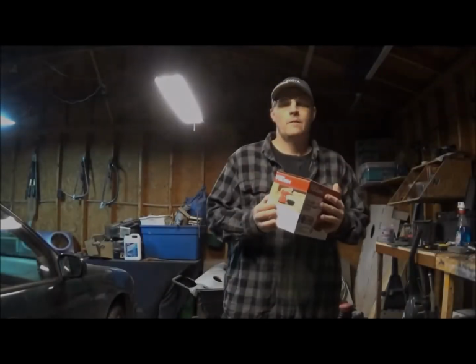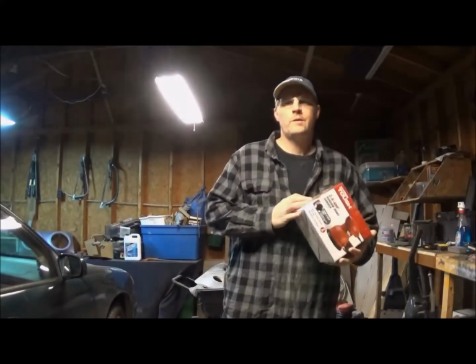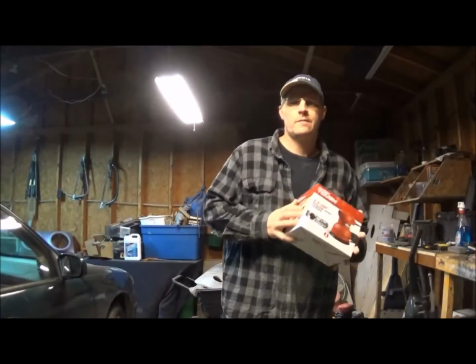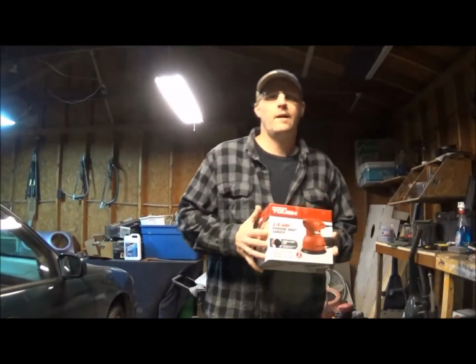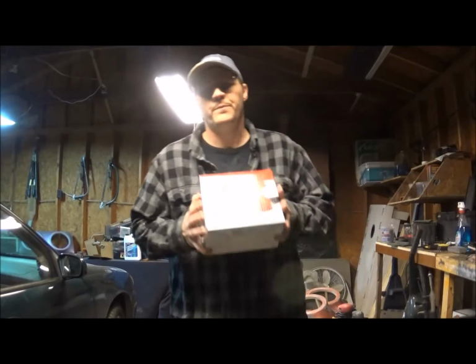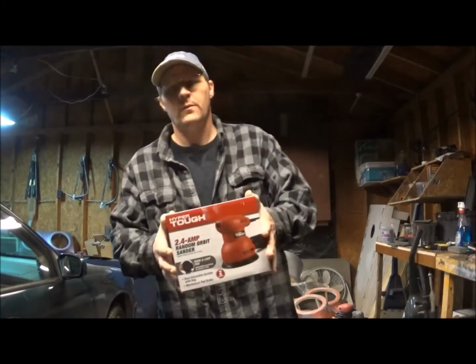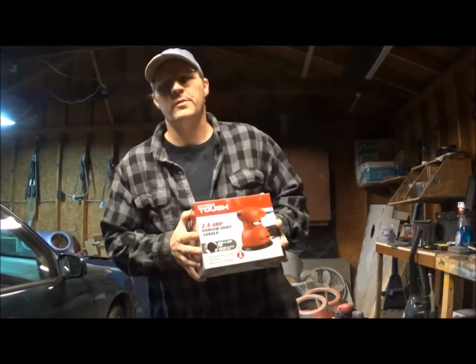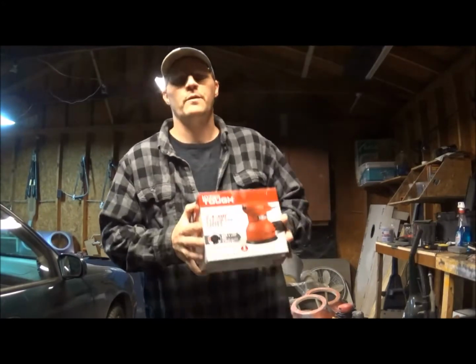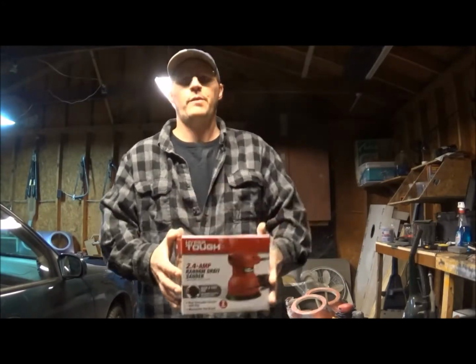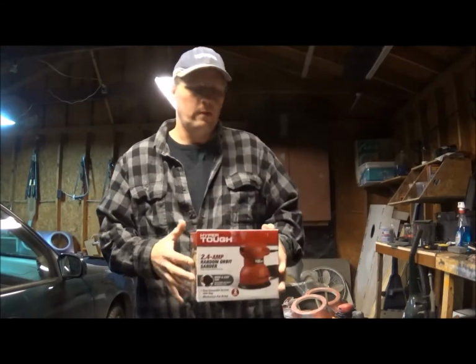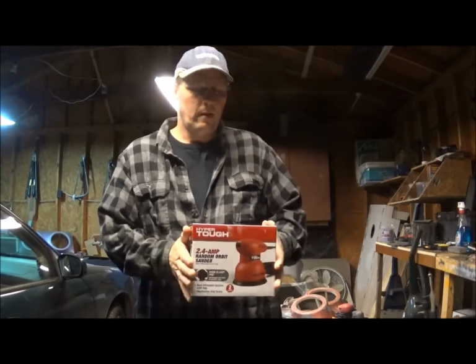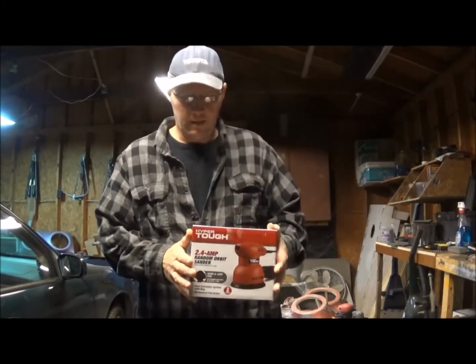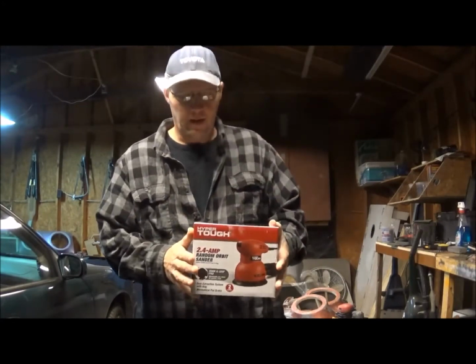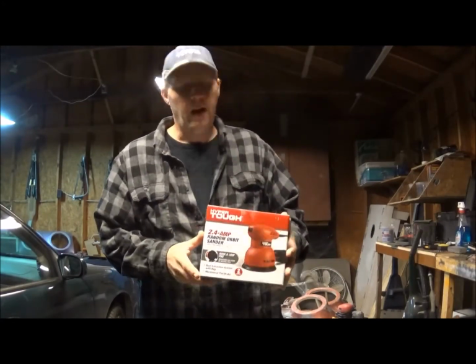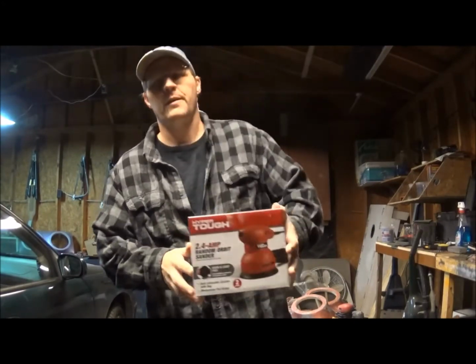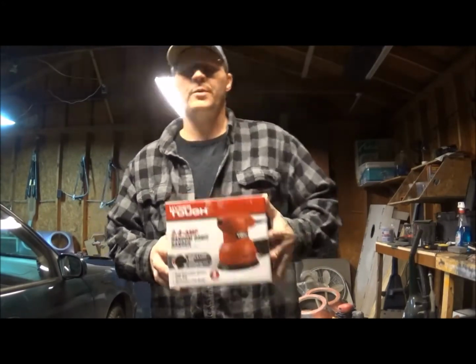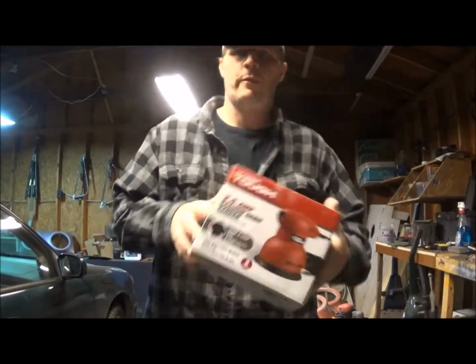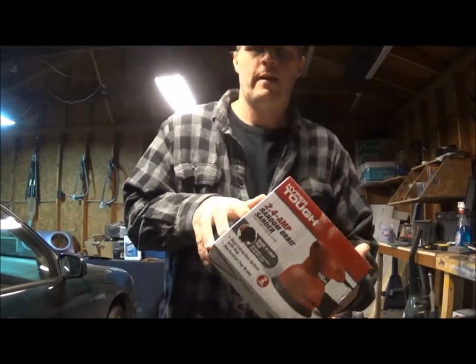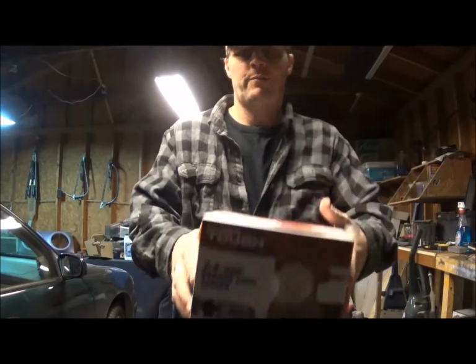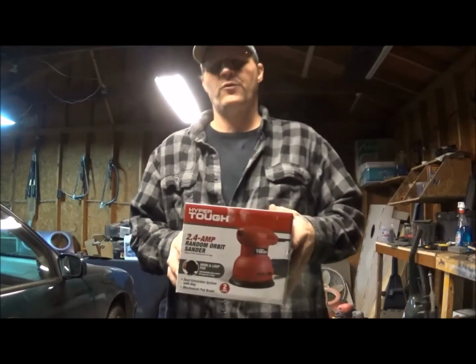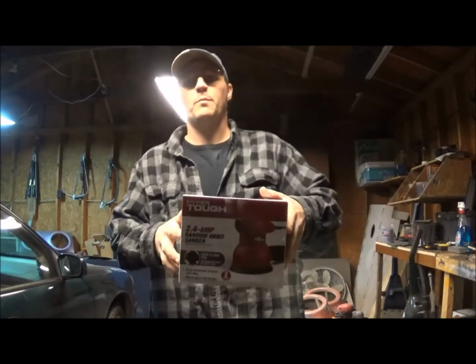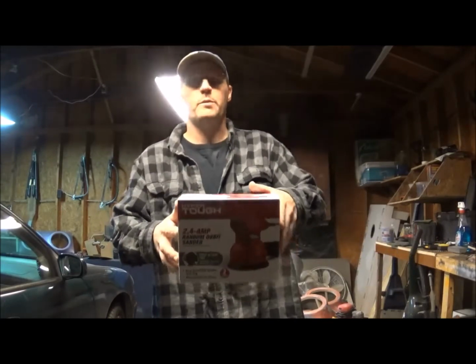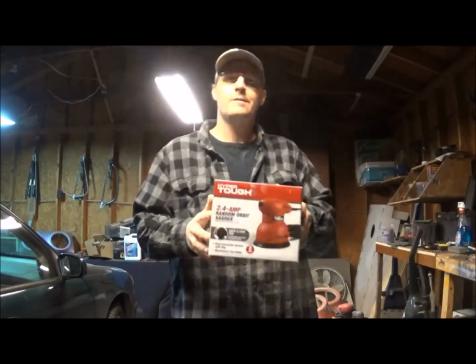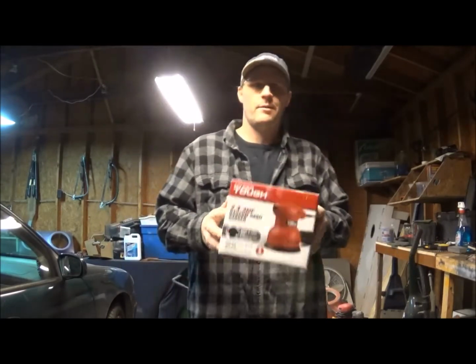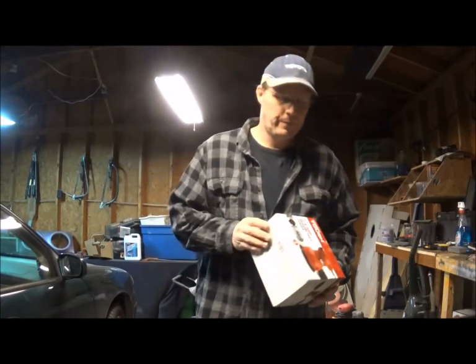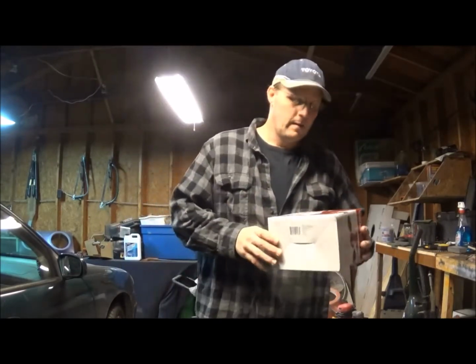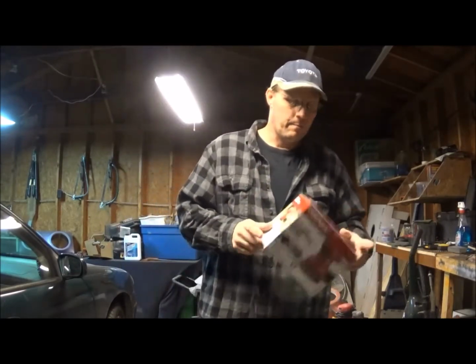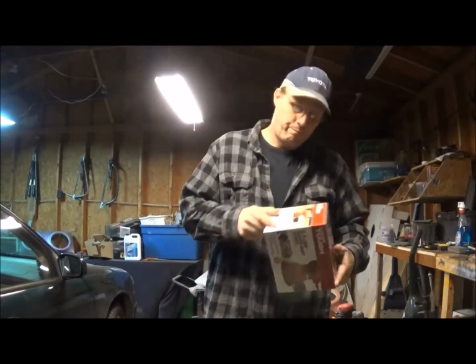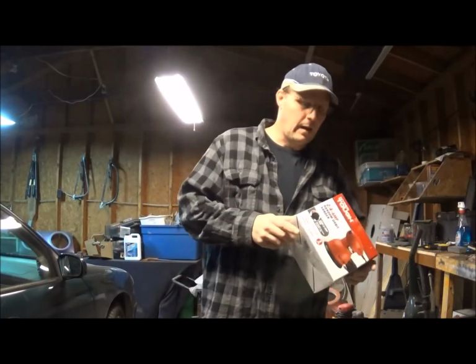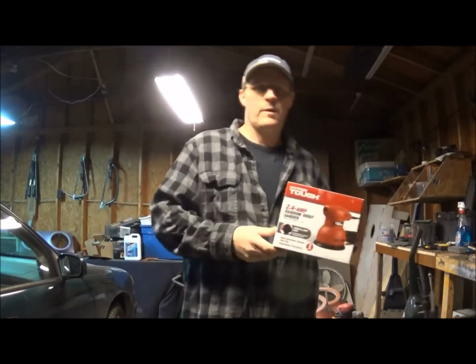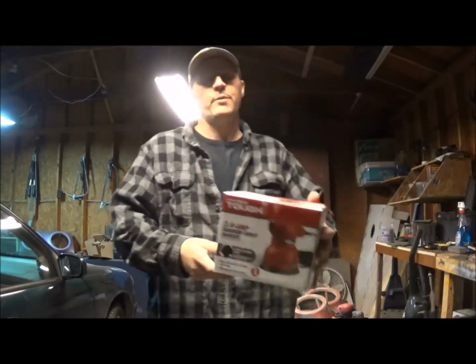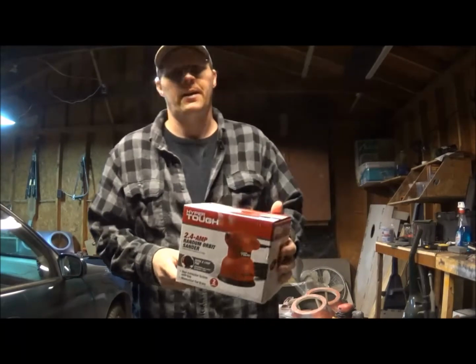What's up guys, I want to do a short little review on this HyperTough 2.4 Amp Random Orbital Sander. I'll tell you what, I really like it.